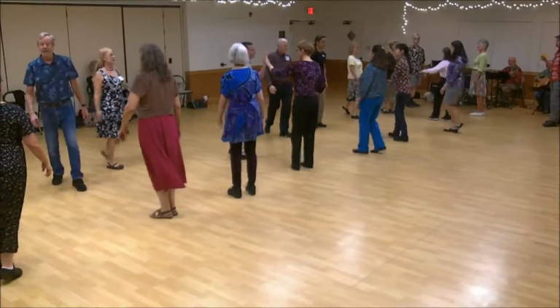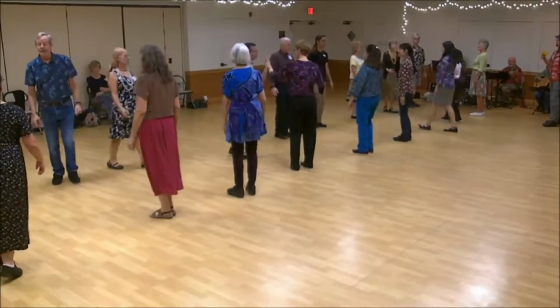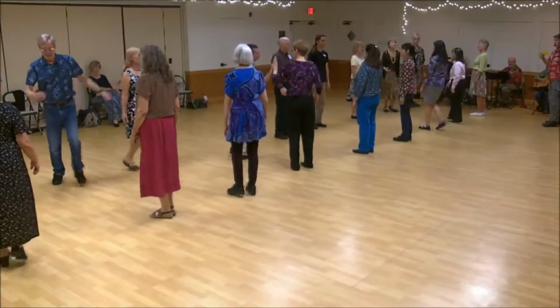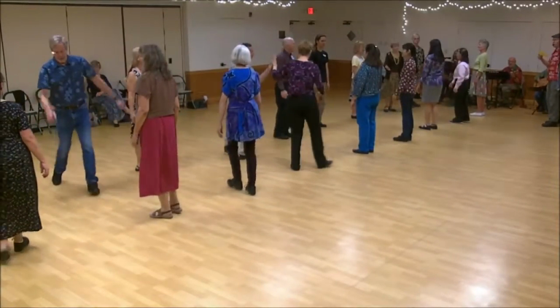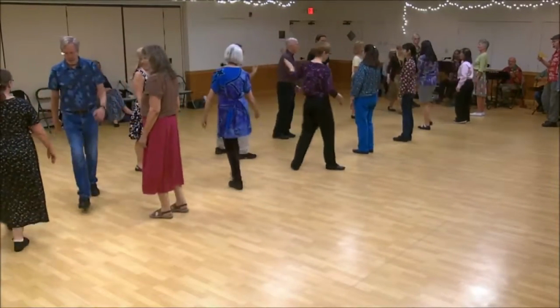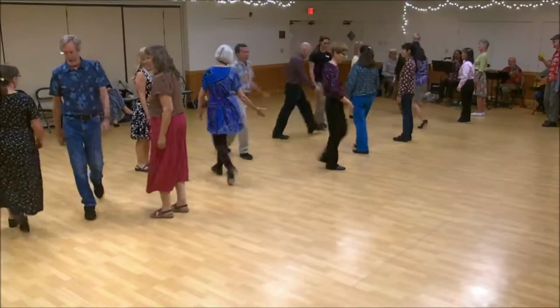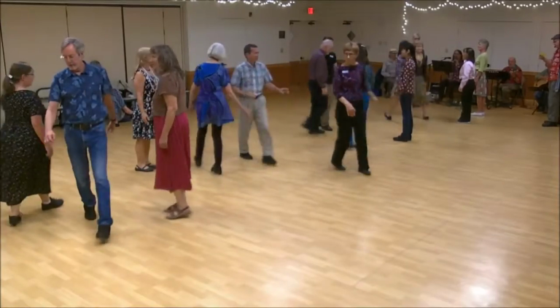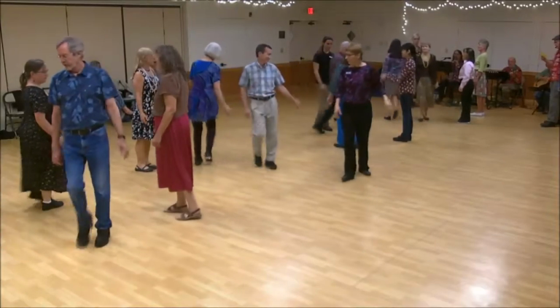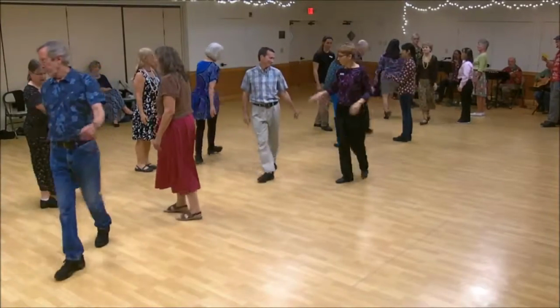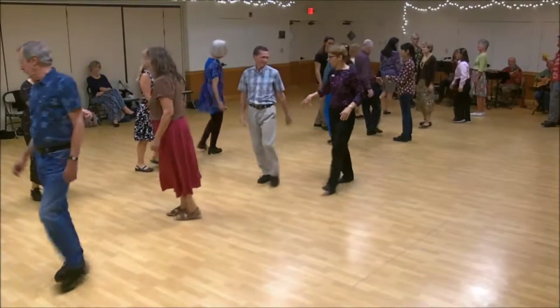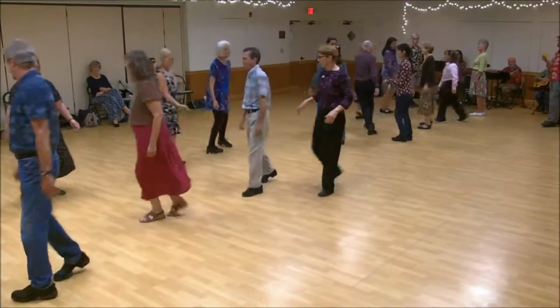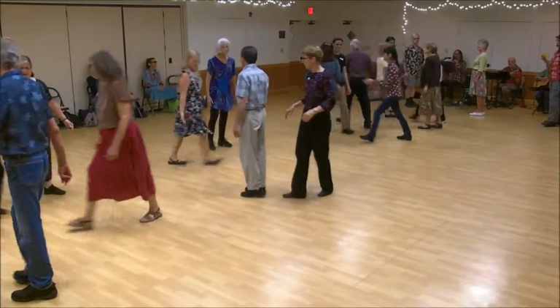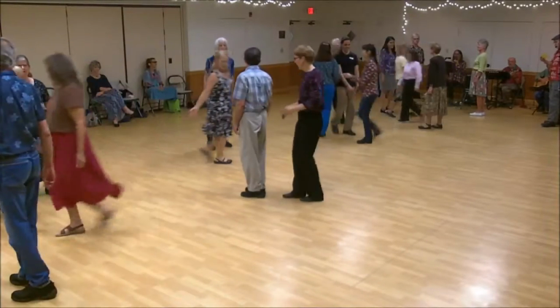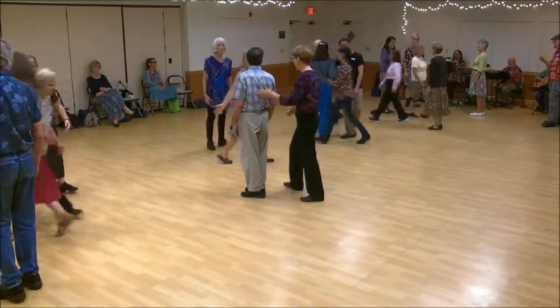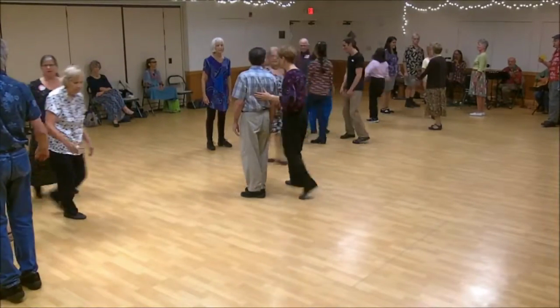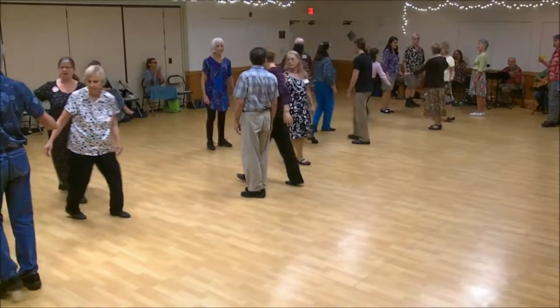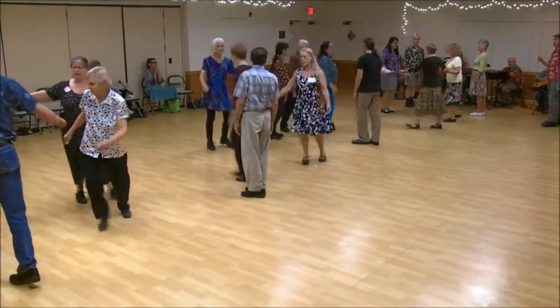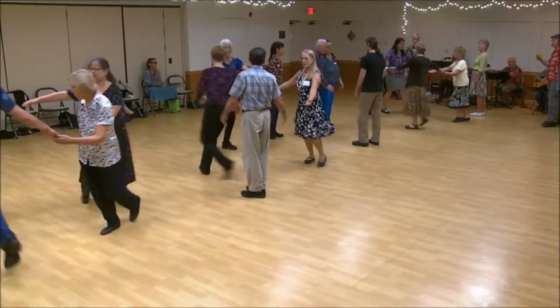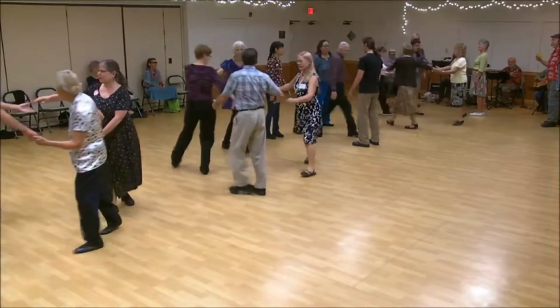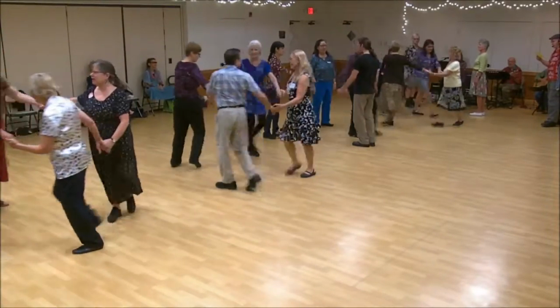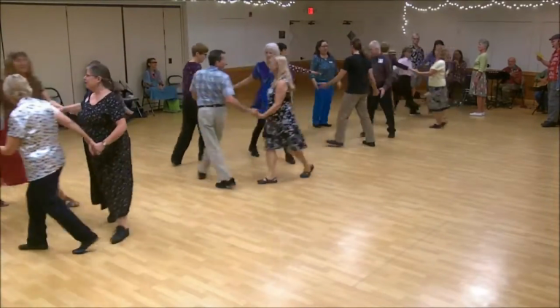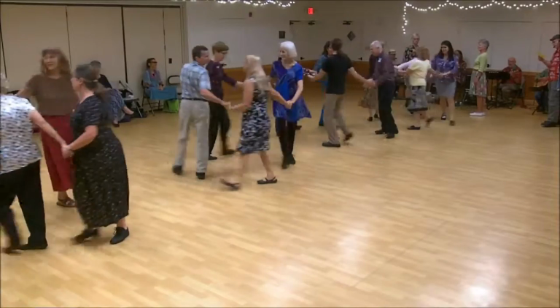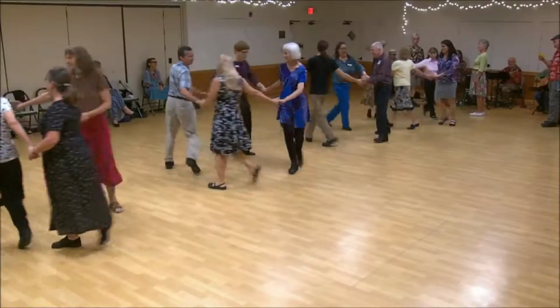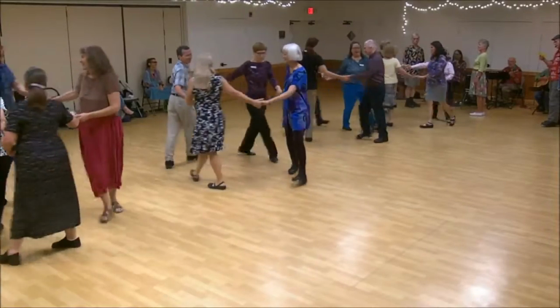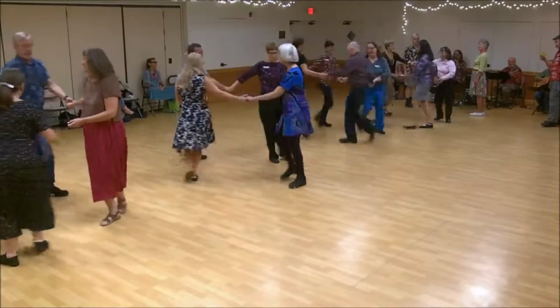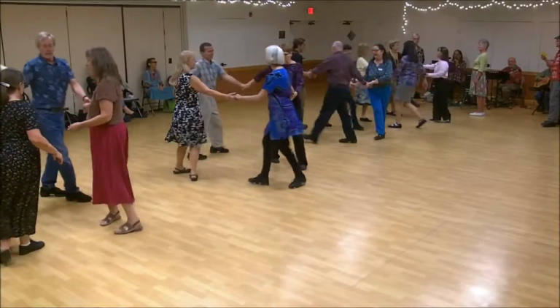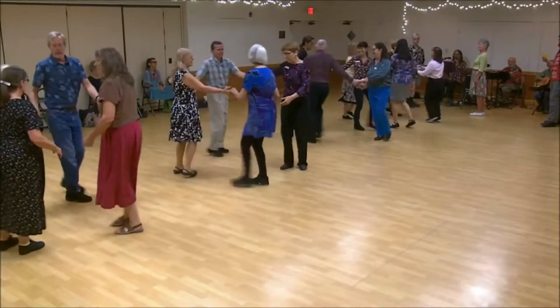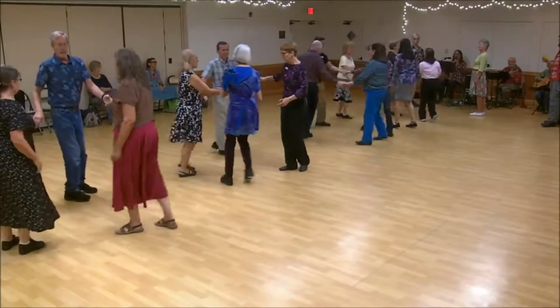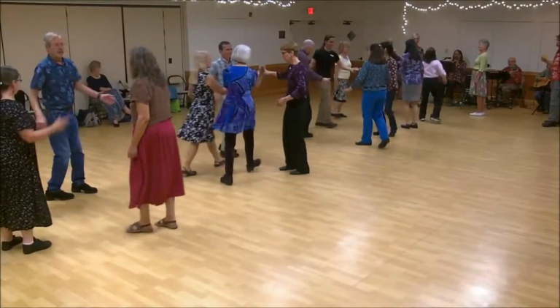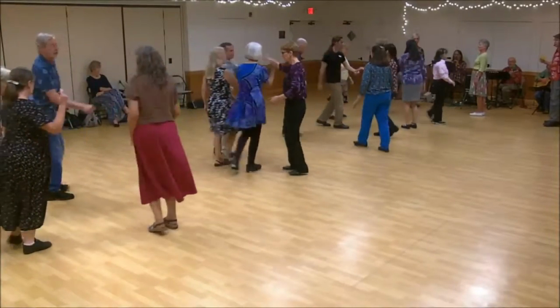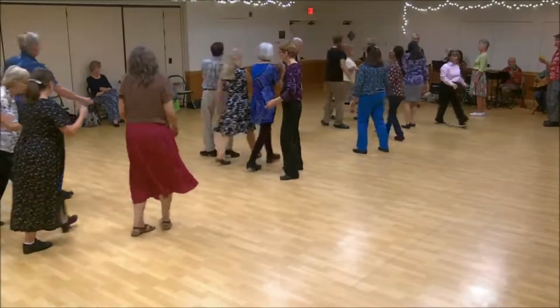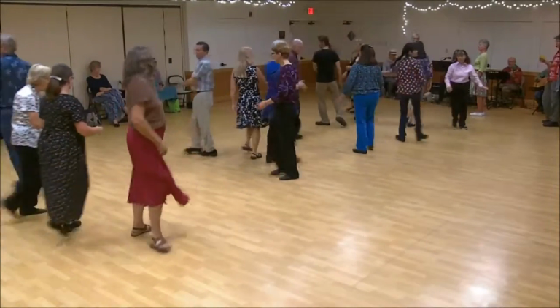First corner's cross. Second corner's cross. Circle down. One's cast, two's lead up.